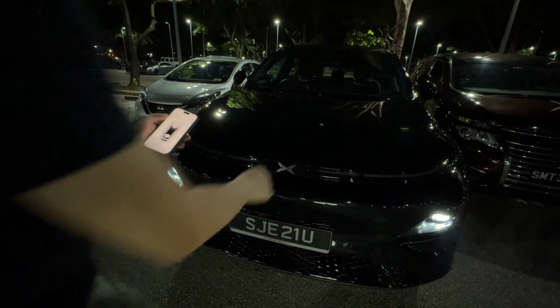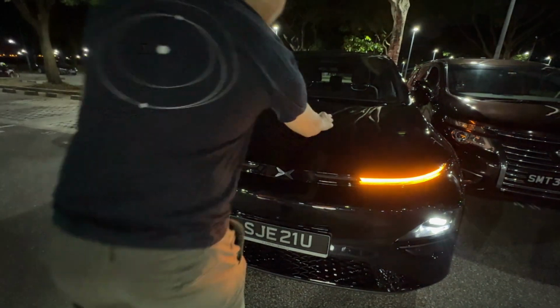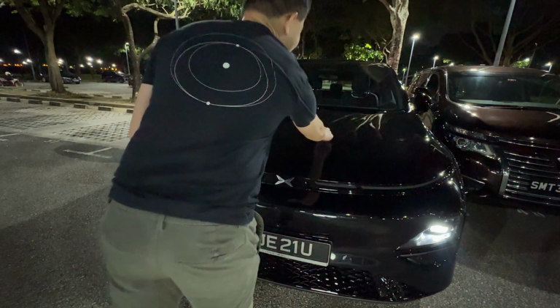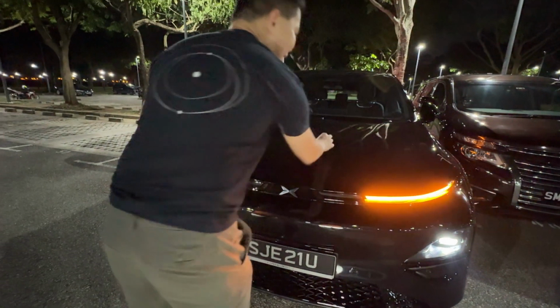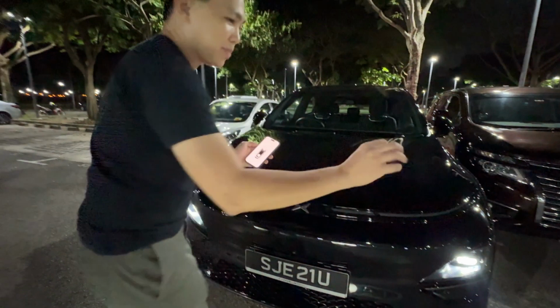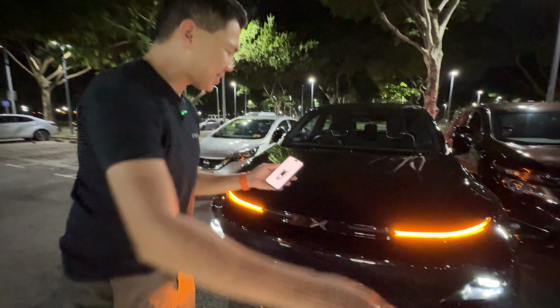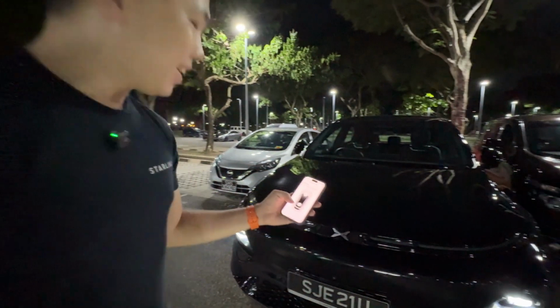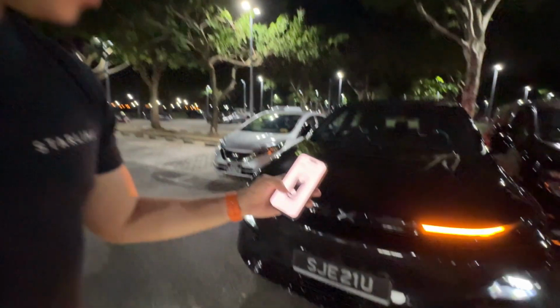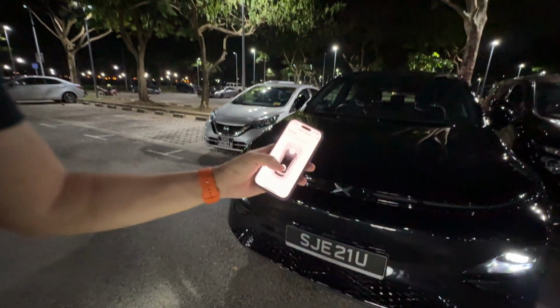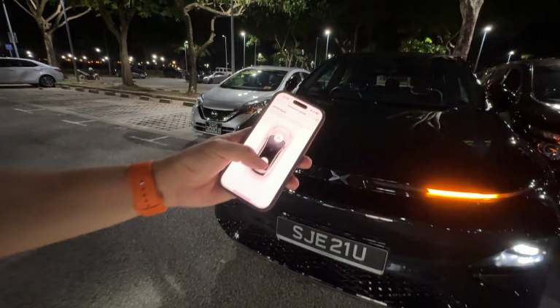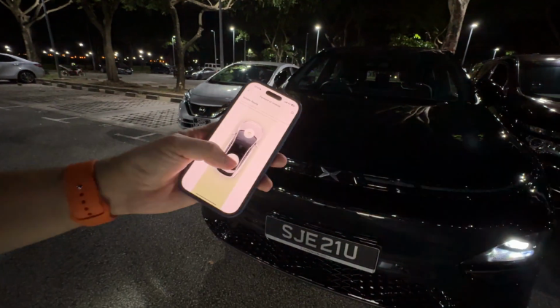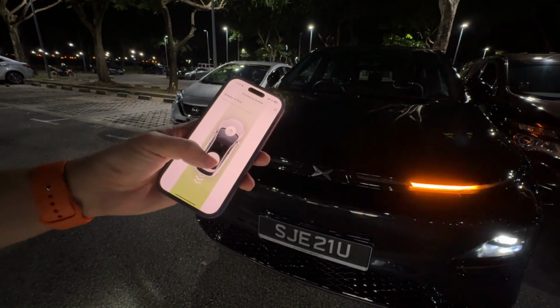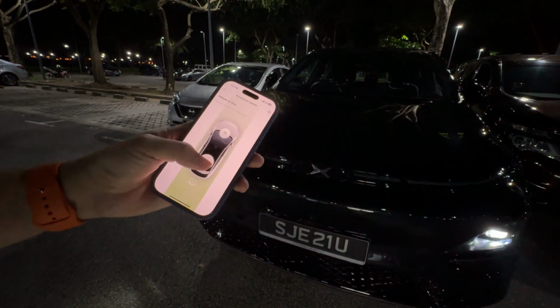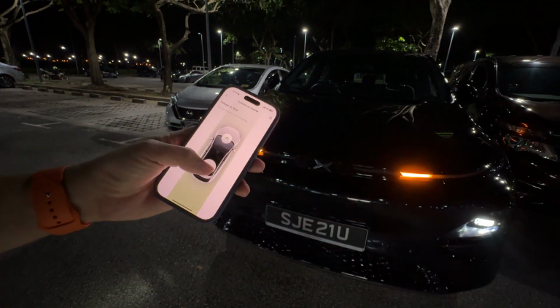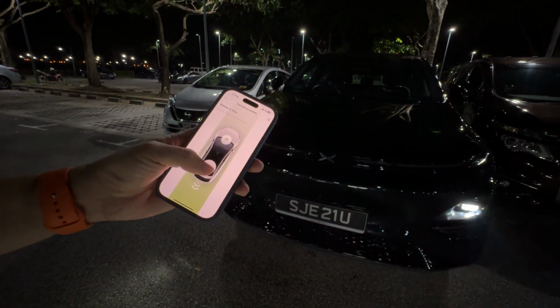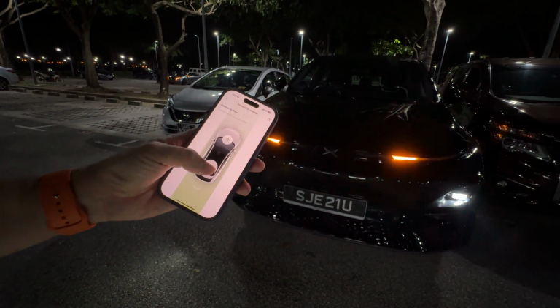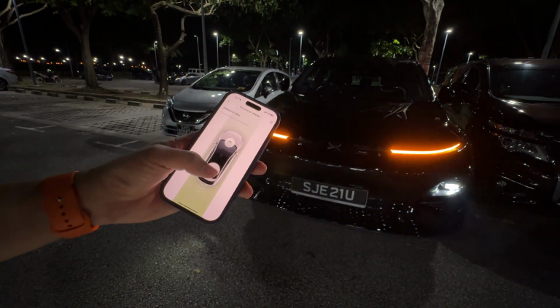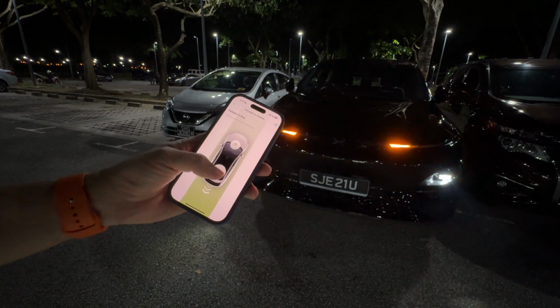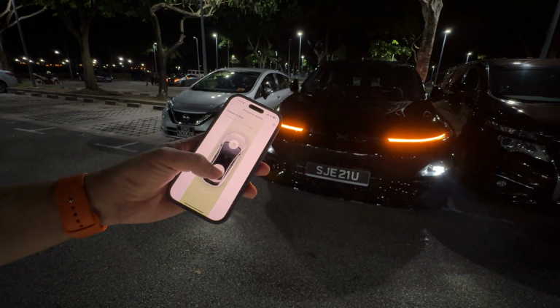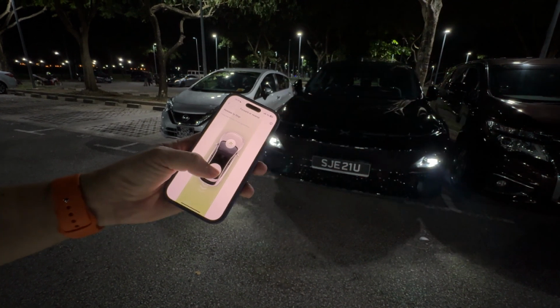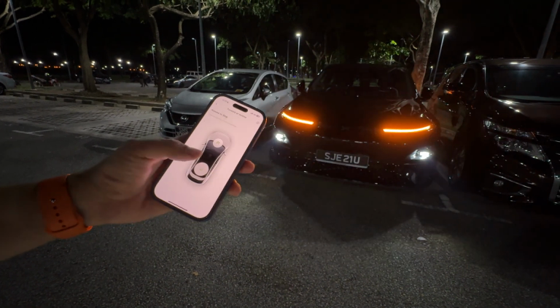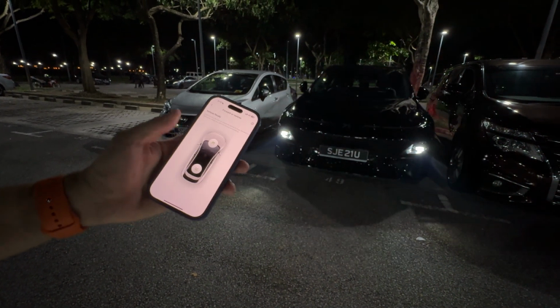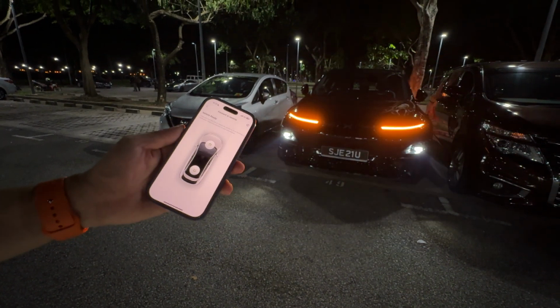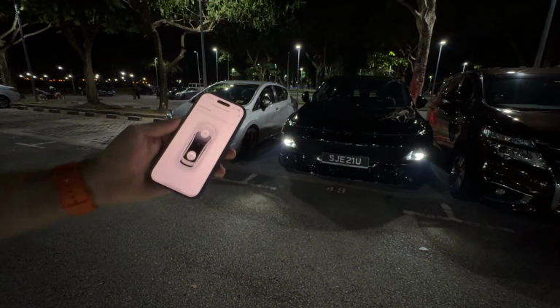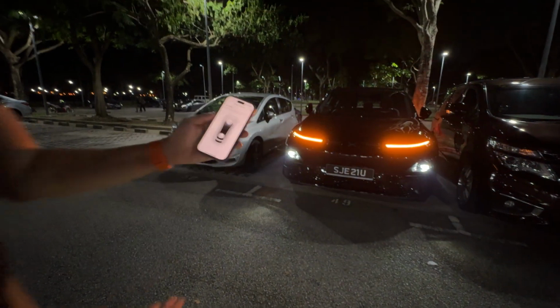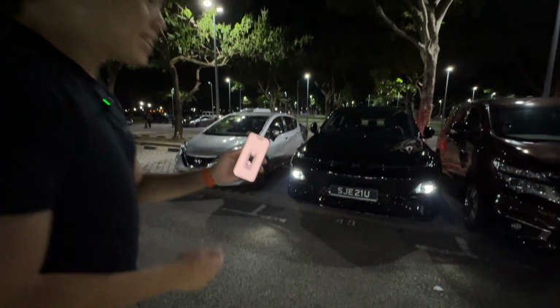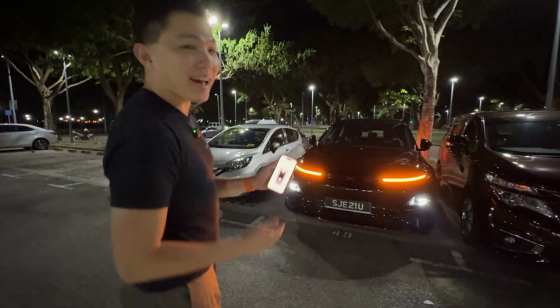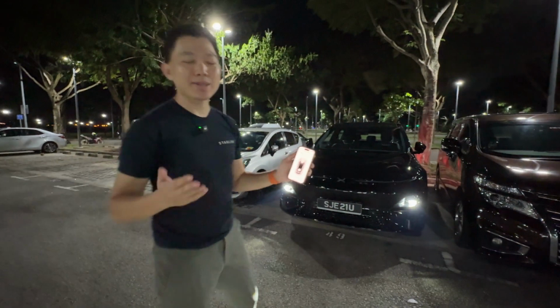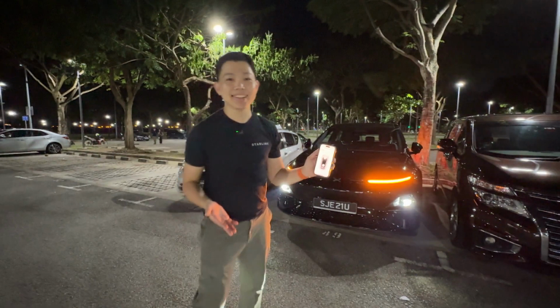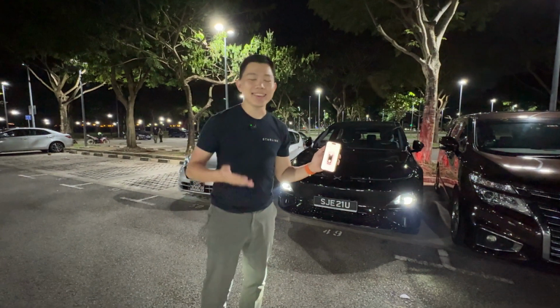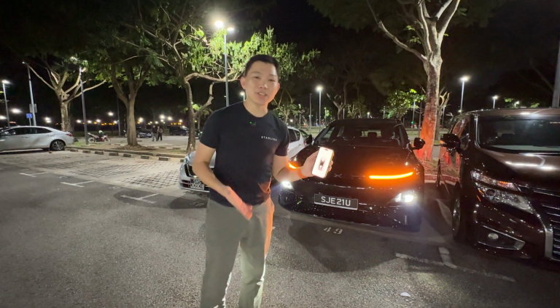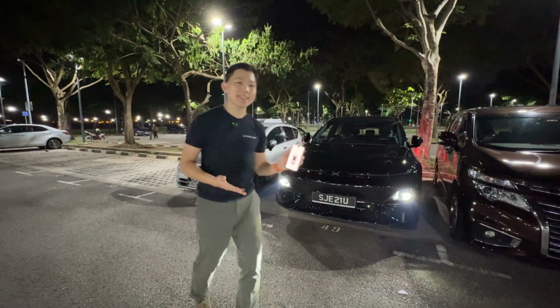So let's say I just want to take off this leaf from the trunk and now I'm ready to make it reverse back. I can pull it back to reverse. And just like that, look at how smart the Xpeng G6 is.